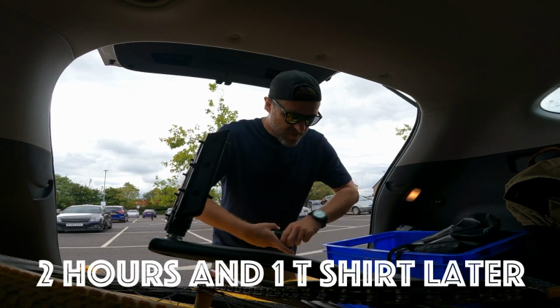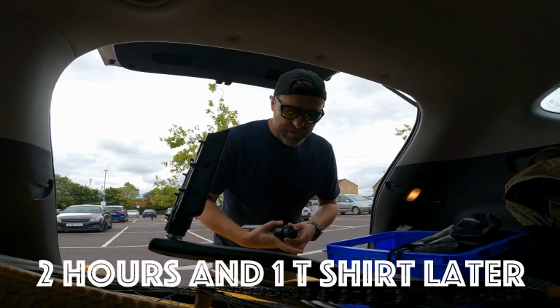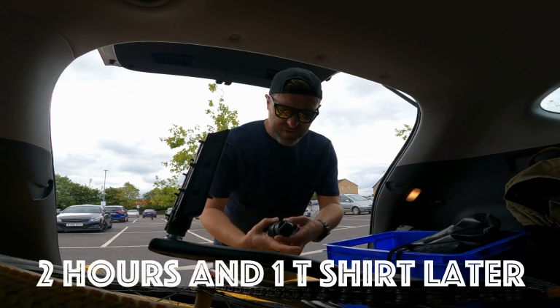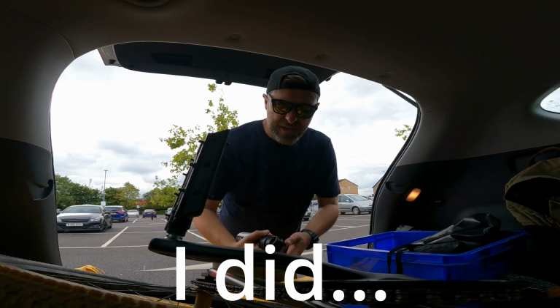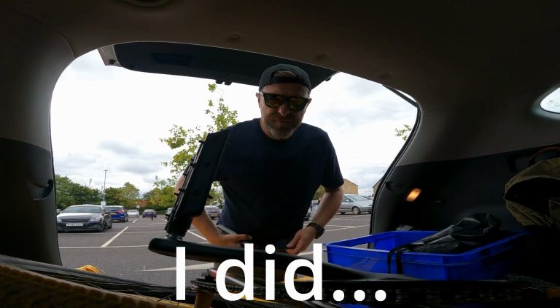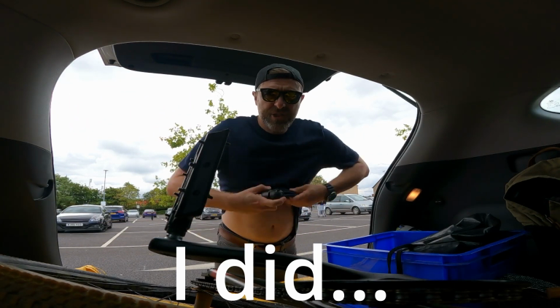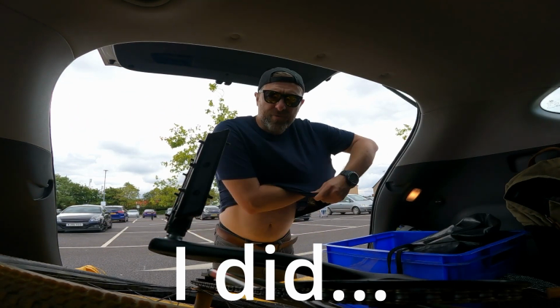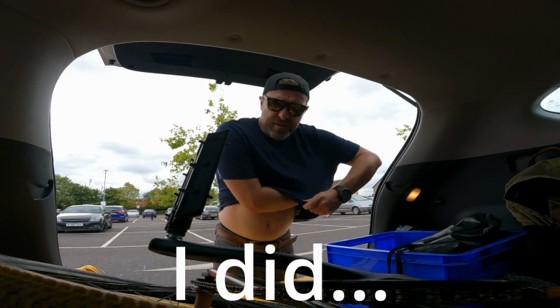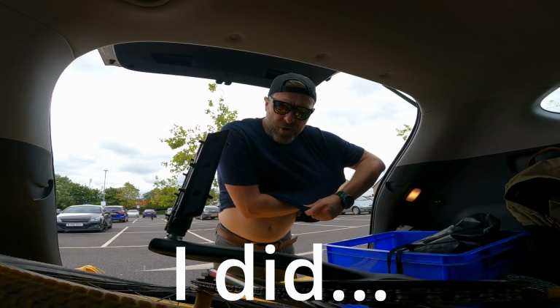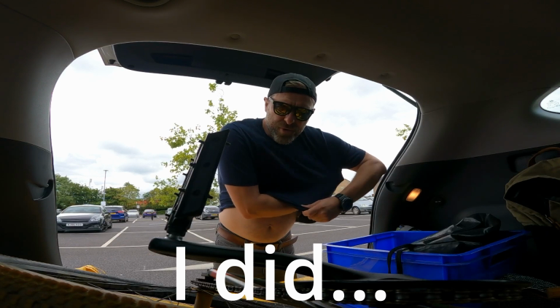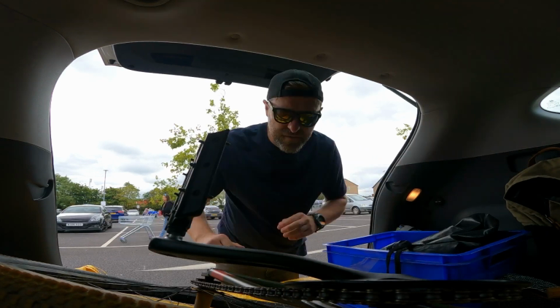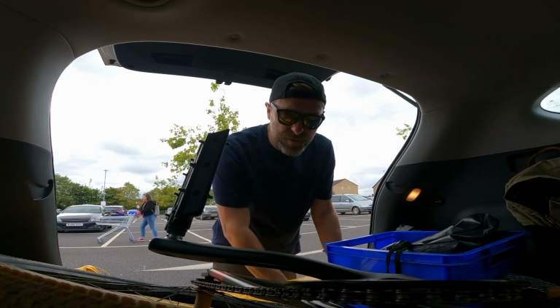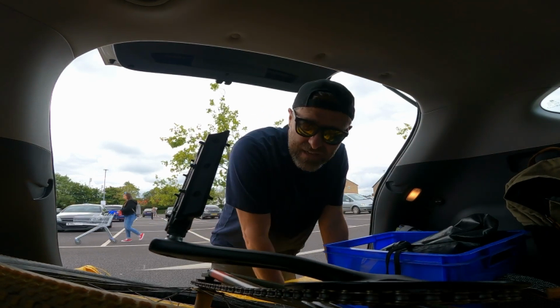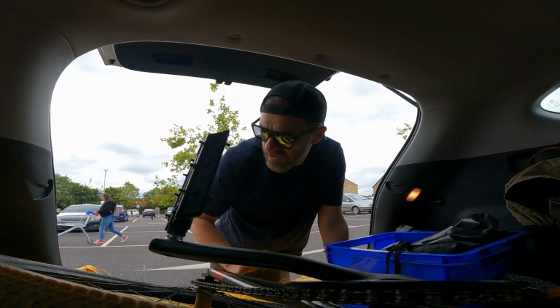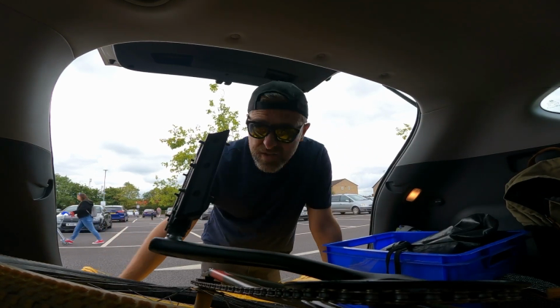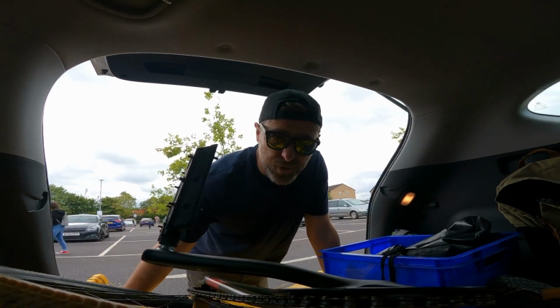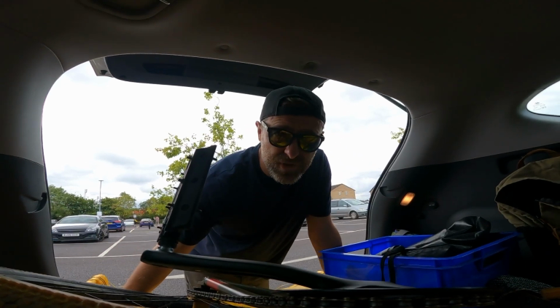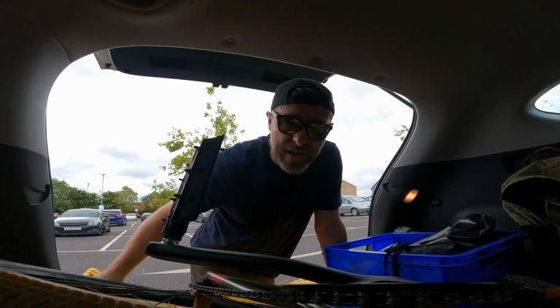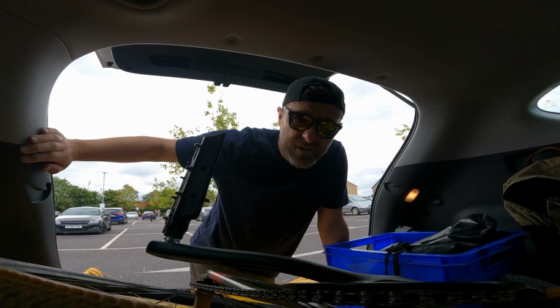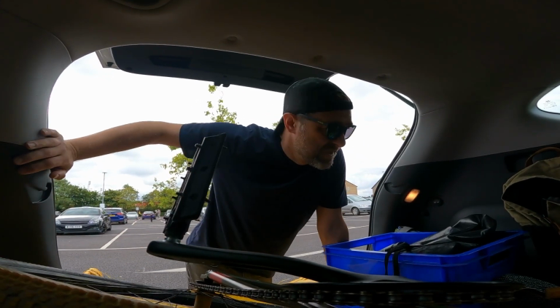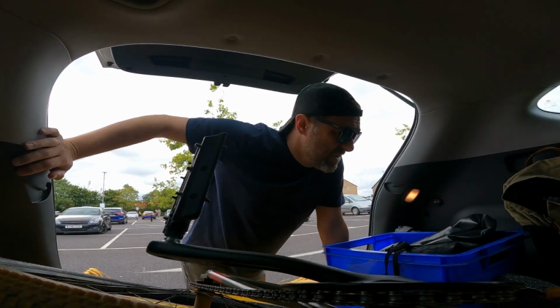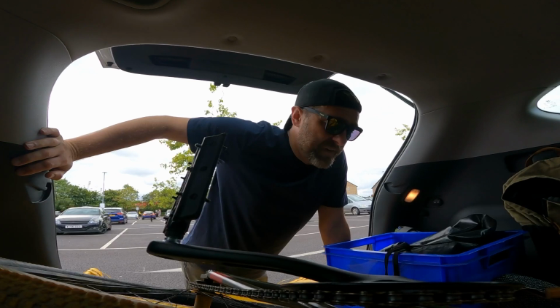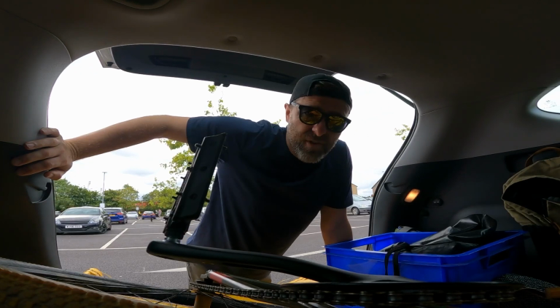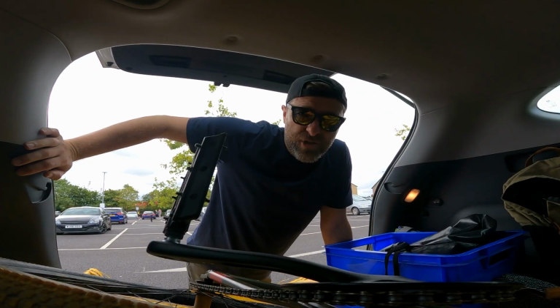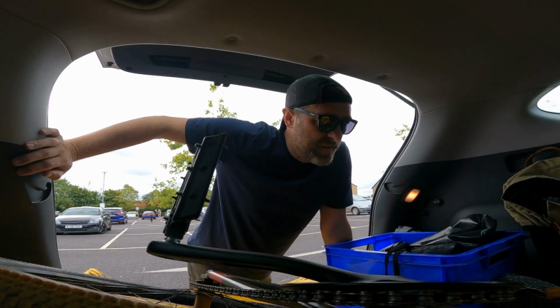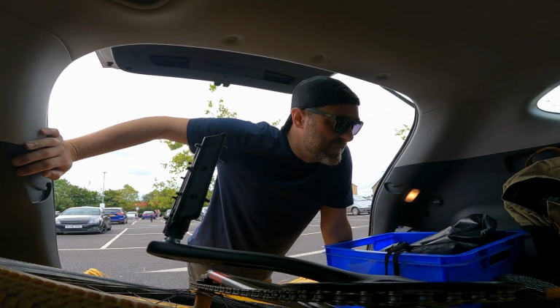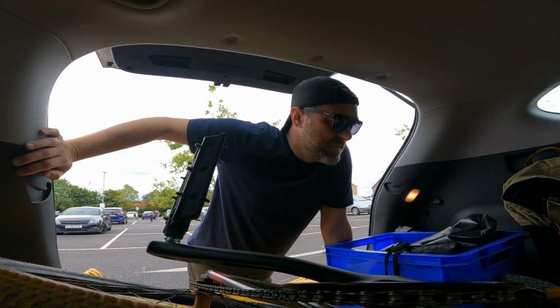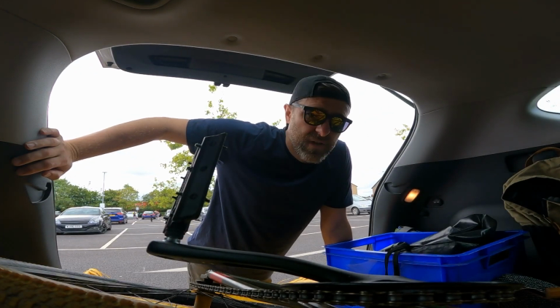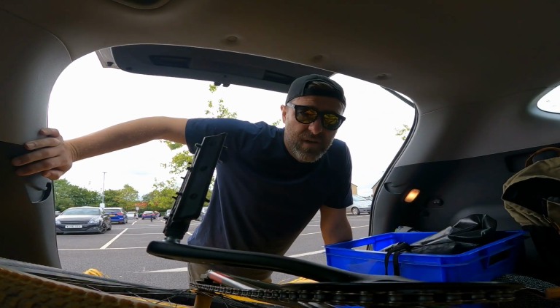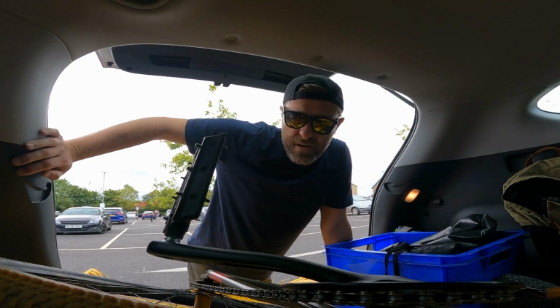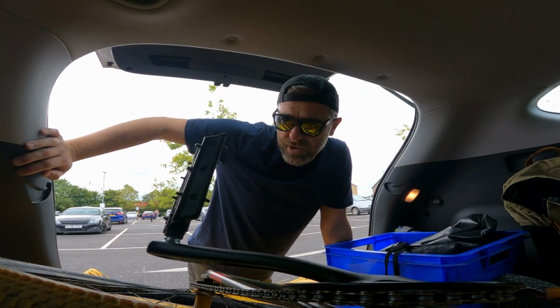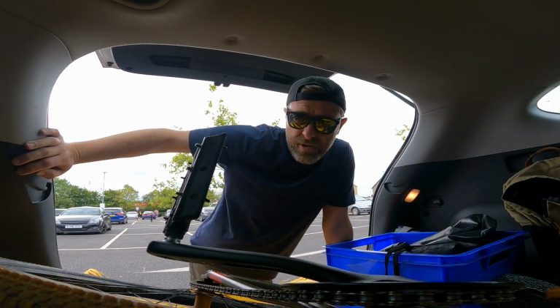I failed to bring any sort of chest mount or anything for the GoPro. Loads of kids on scooters, no helmets, no idea of direction or whatever, but me and the bike had a good time.